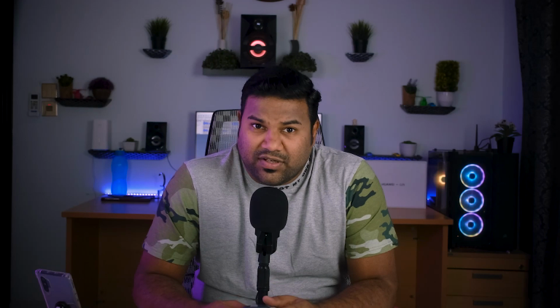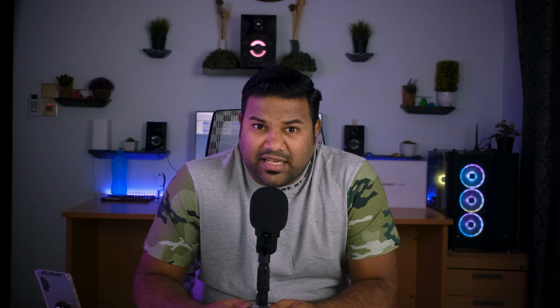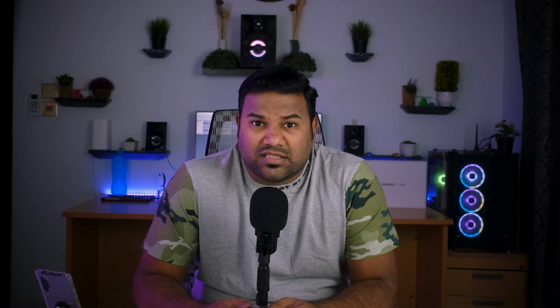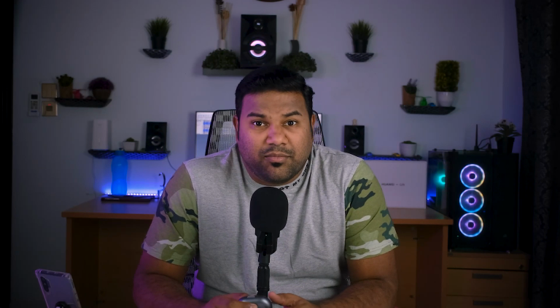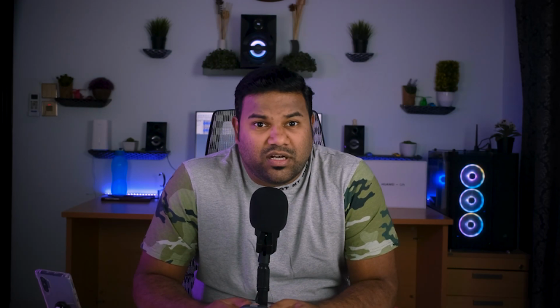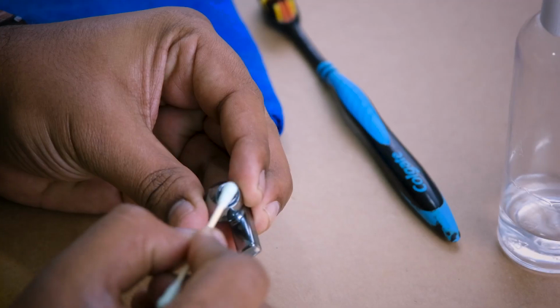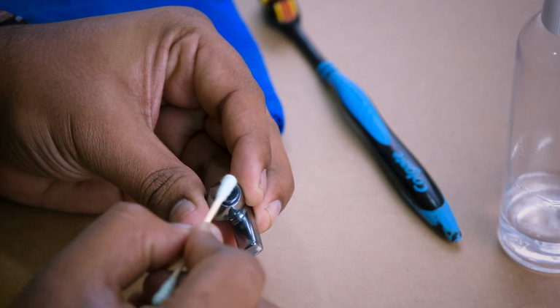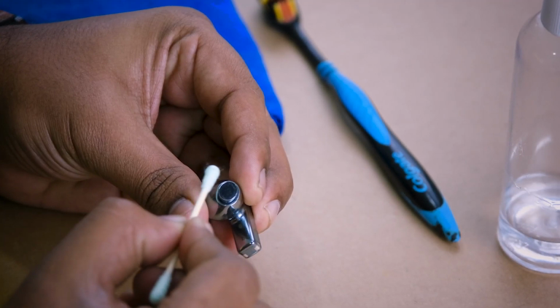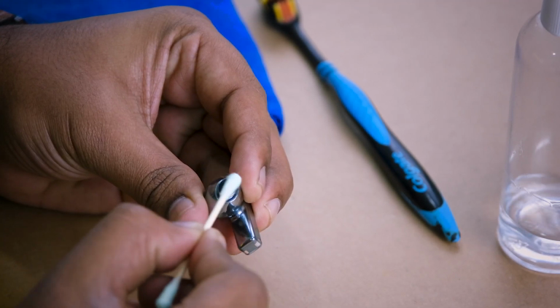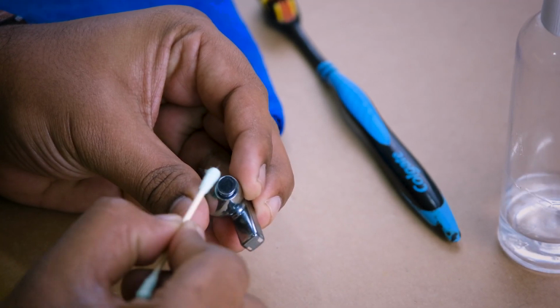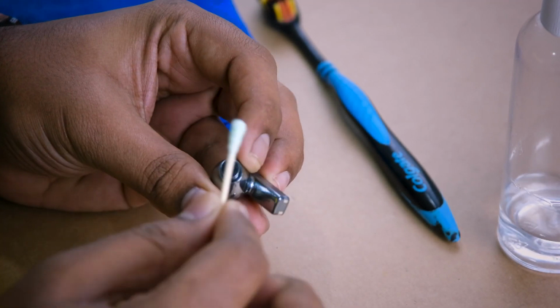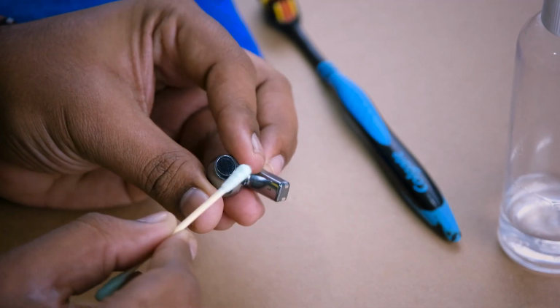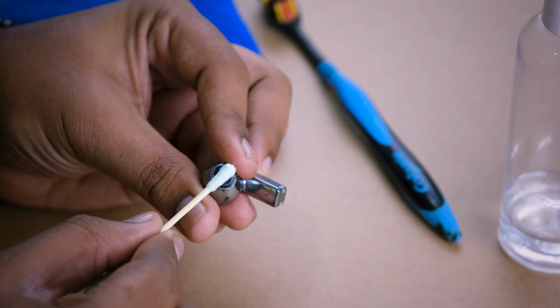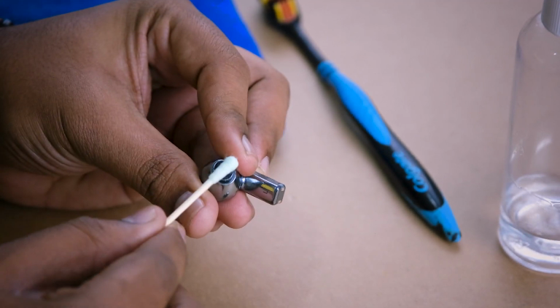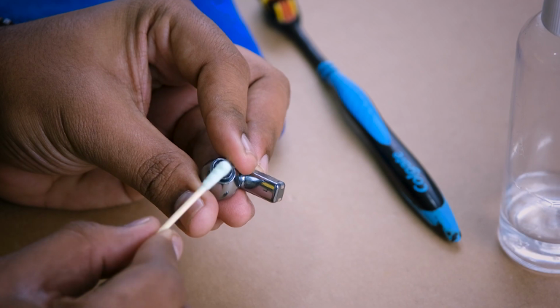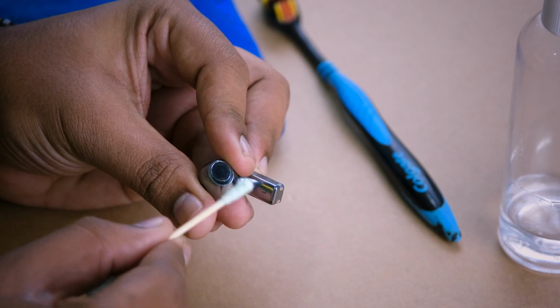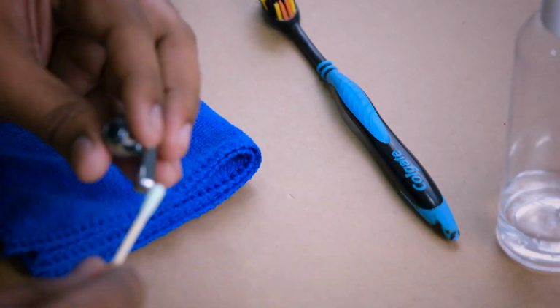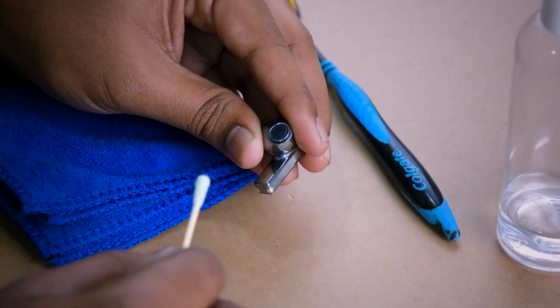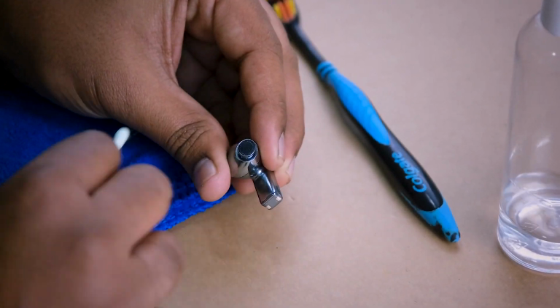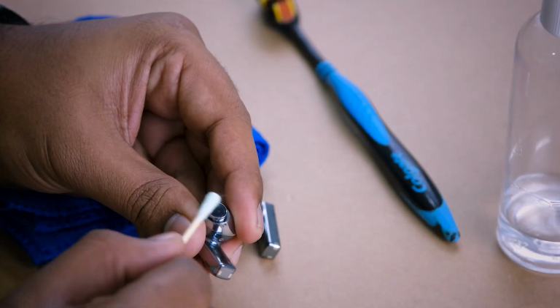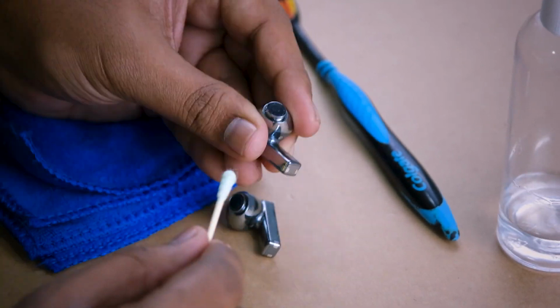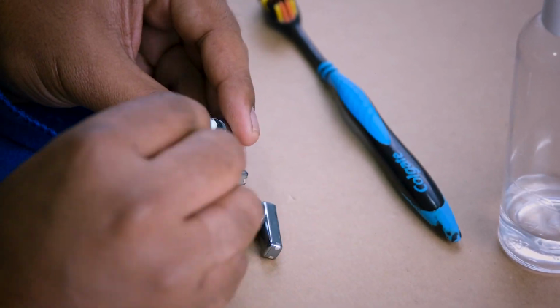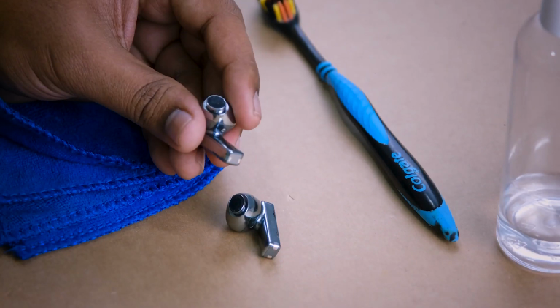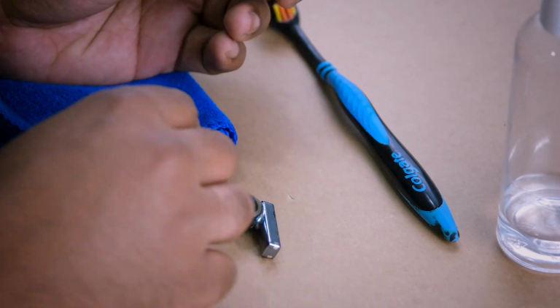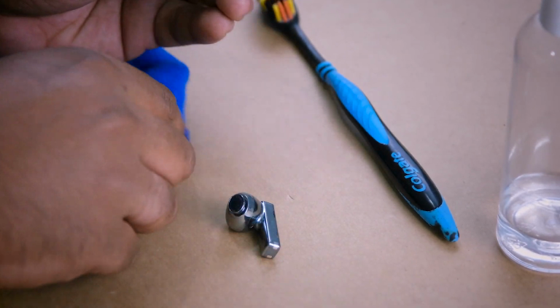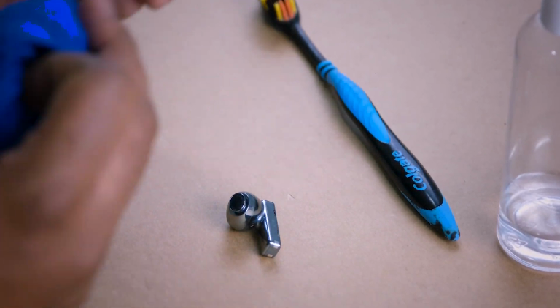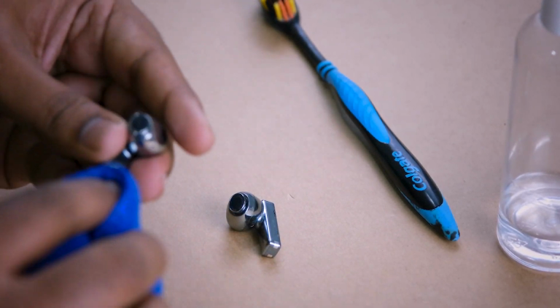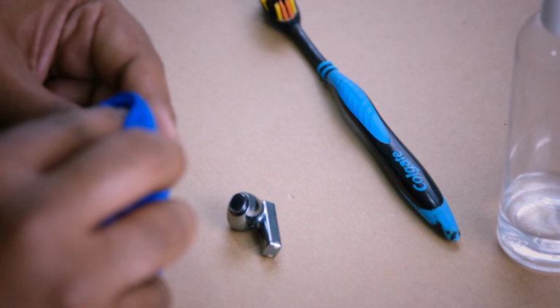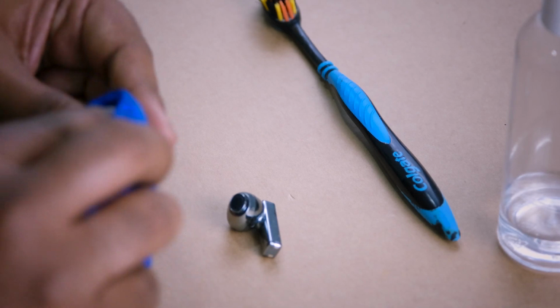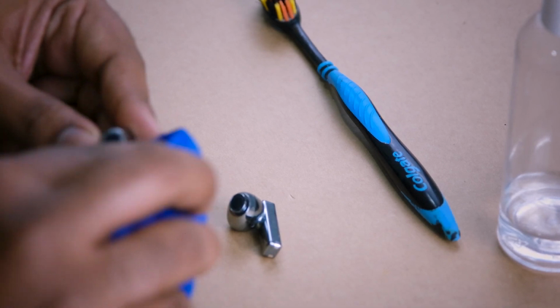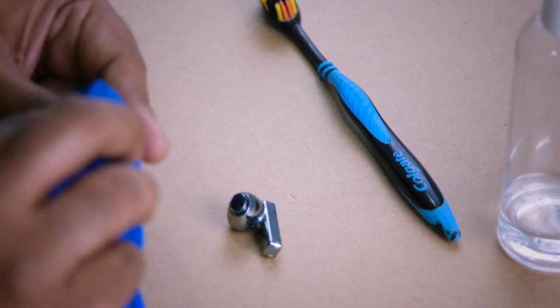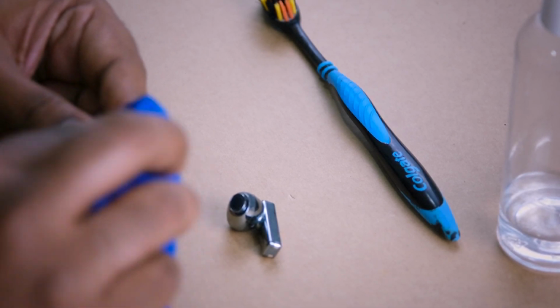The first step is to remove dirt from the sound openings of your Freebuds Pro with a cotton swab. Then wipe the metal mesh clean with a cotton cloth.